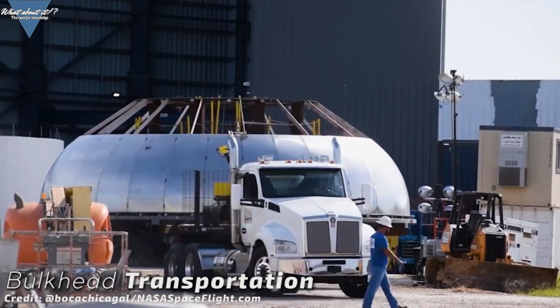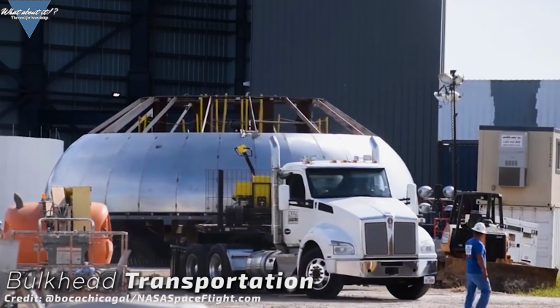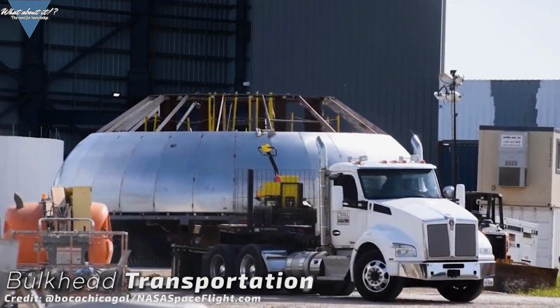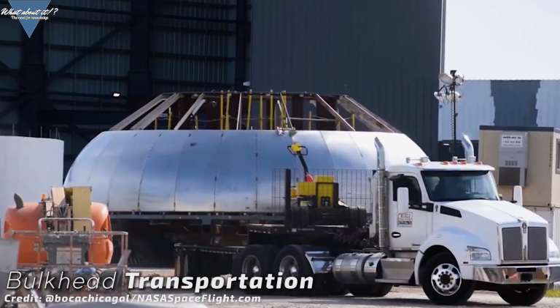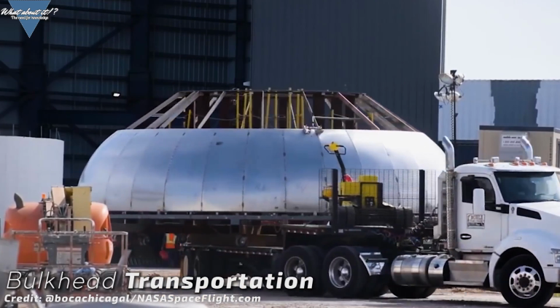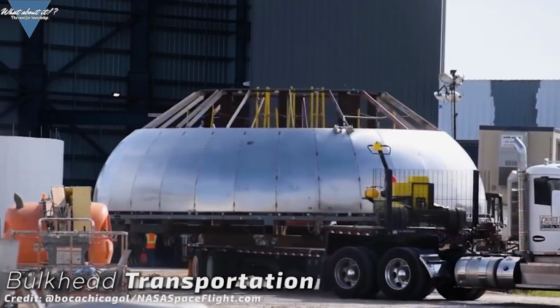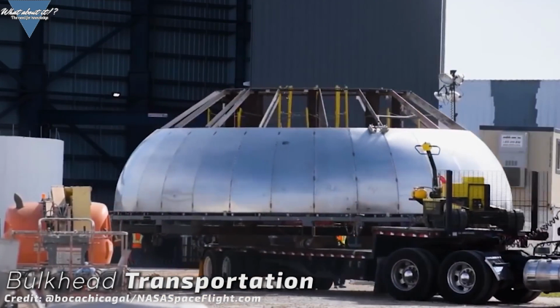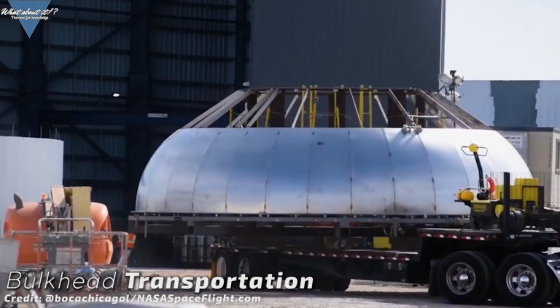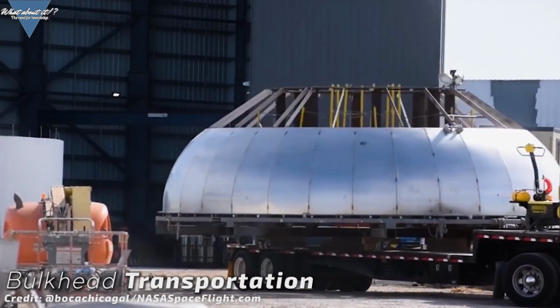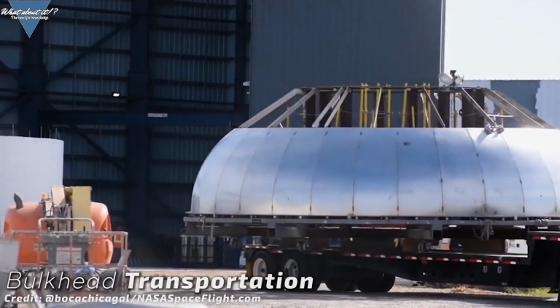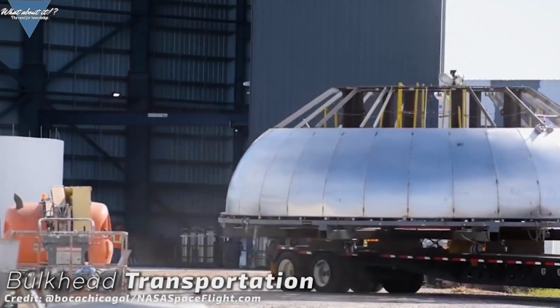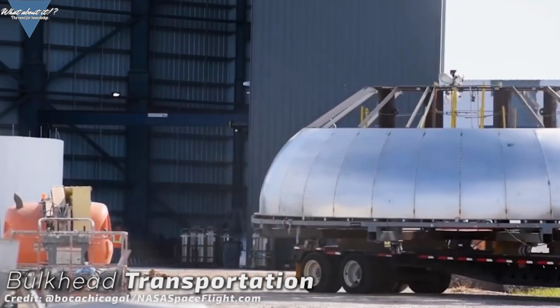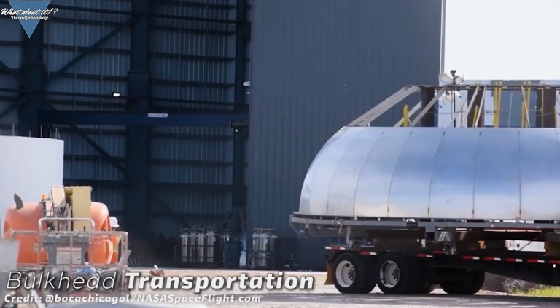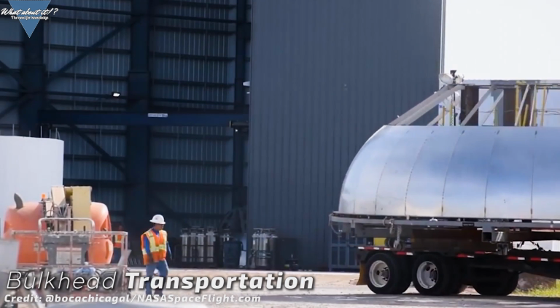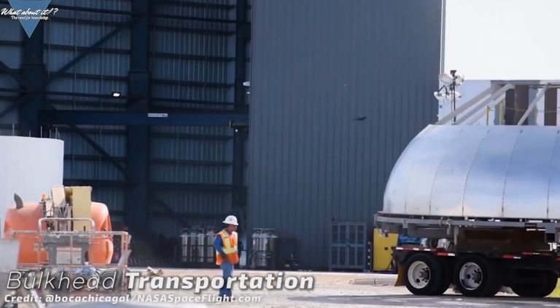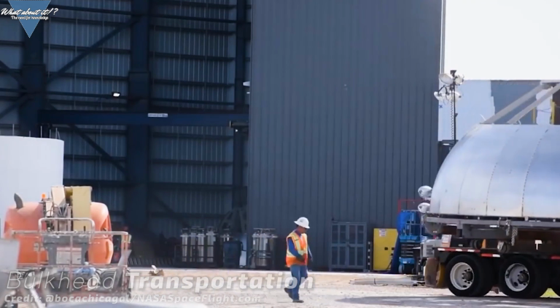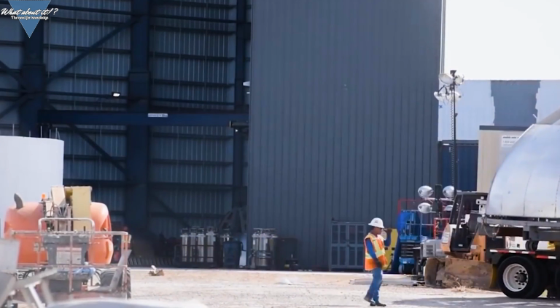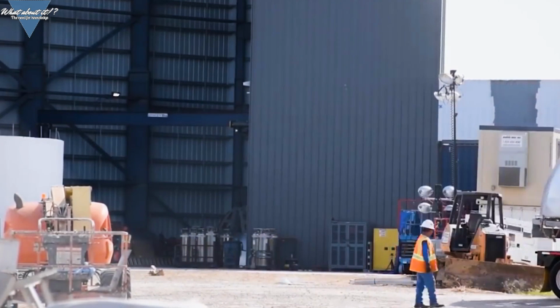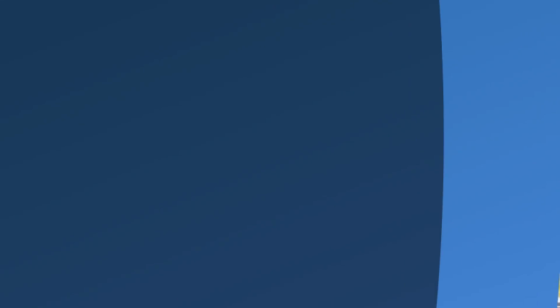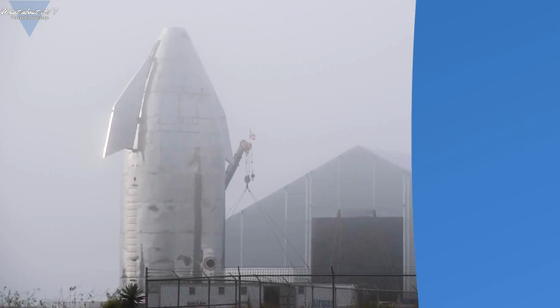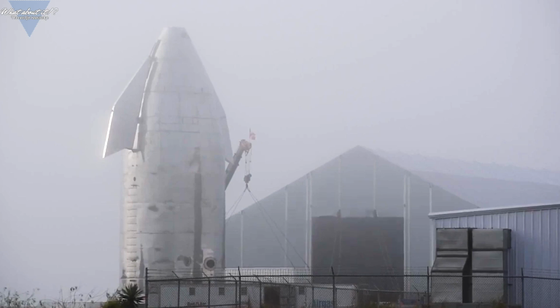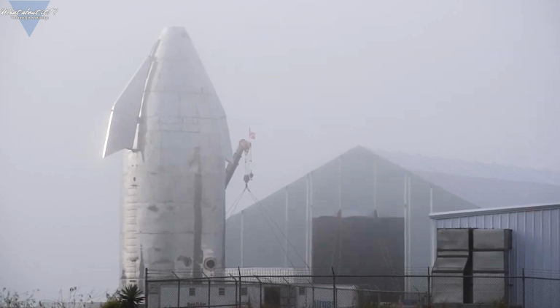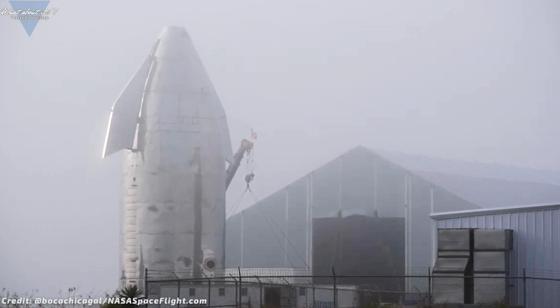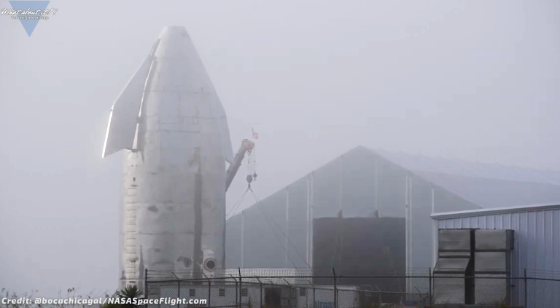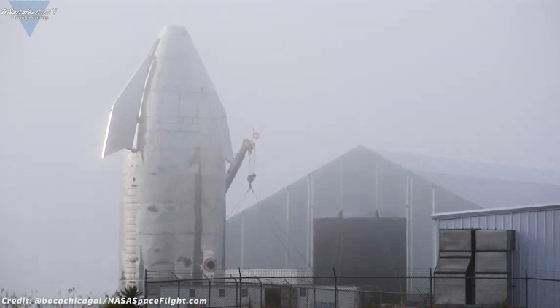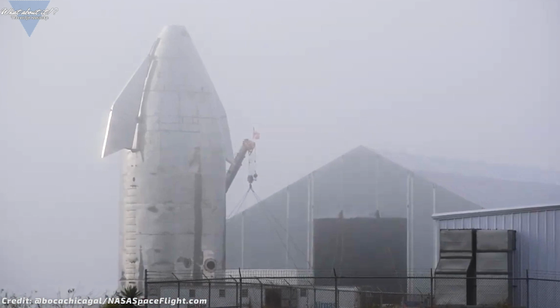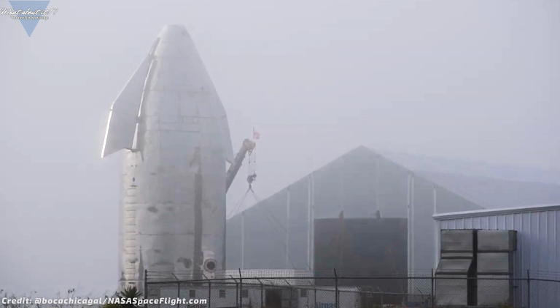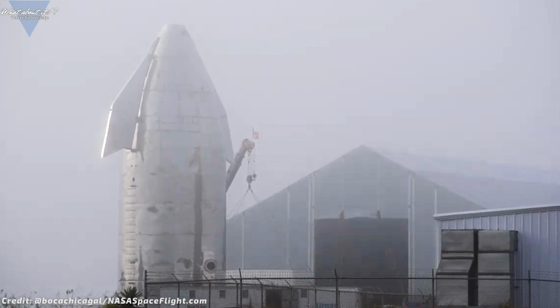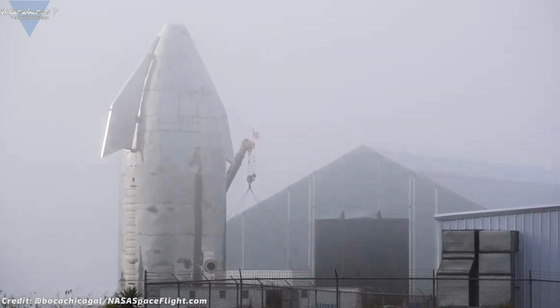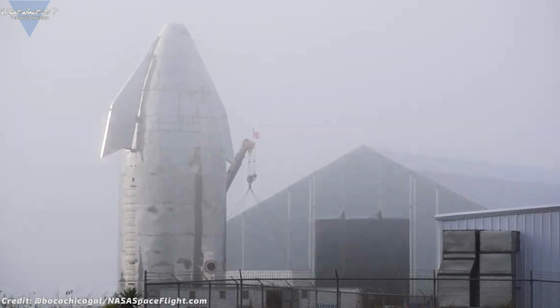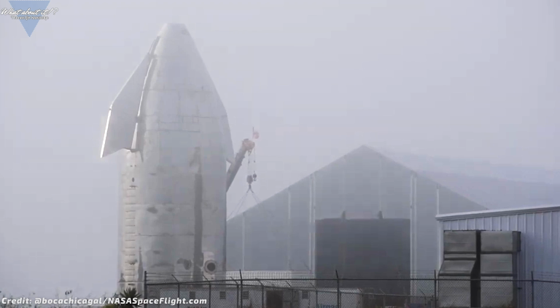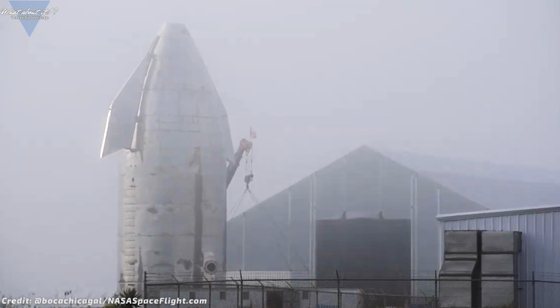SpaceX is performing parts of the work inside to protect the needed welding work from the elements. If you weld in the open, you allow oxygen to get to the weld due to the wind blowing away the argon gas used to displace it. As a second step, the new Starship Serial Number 1 might be built inside the windbreaker.